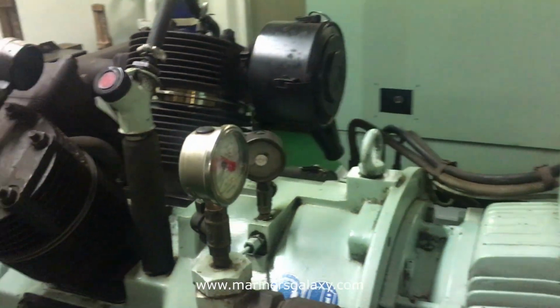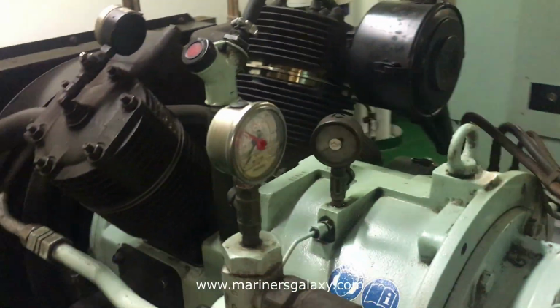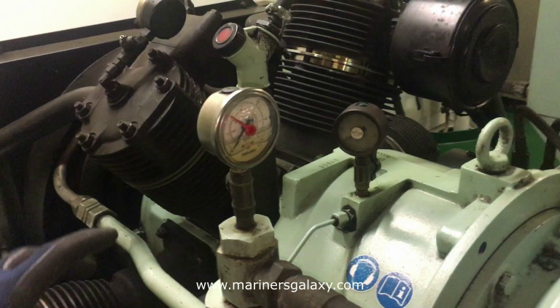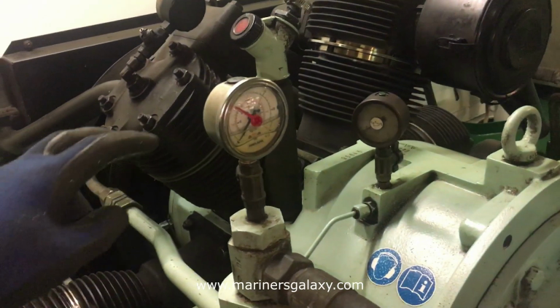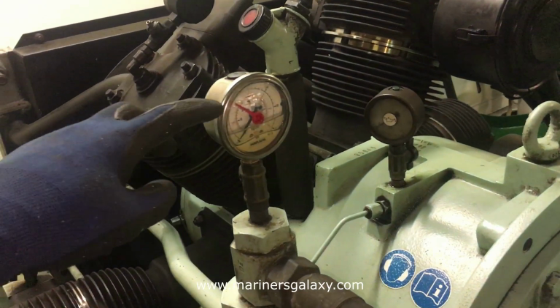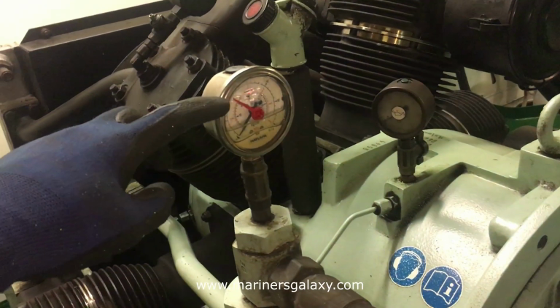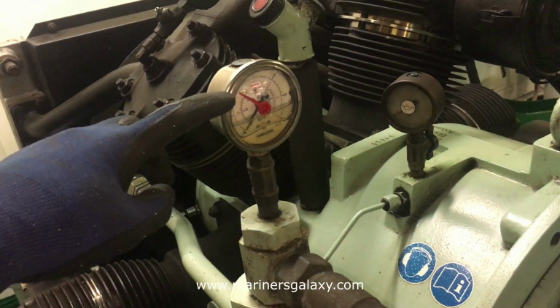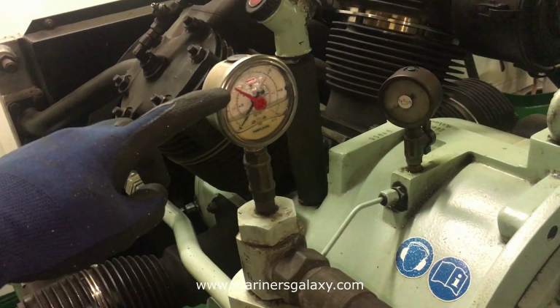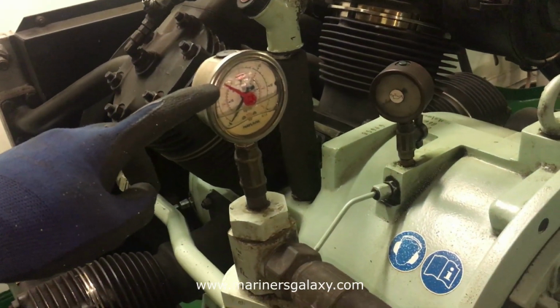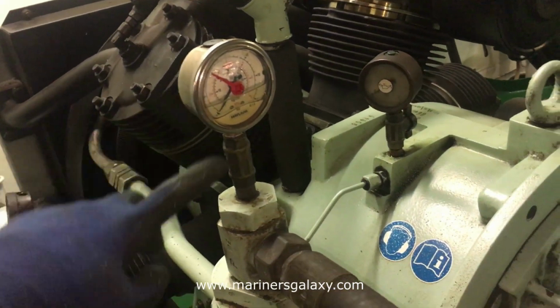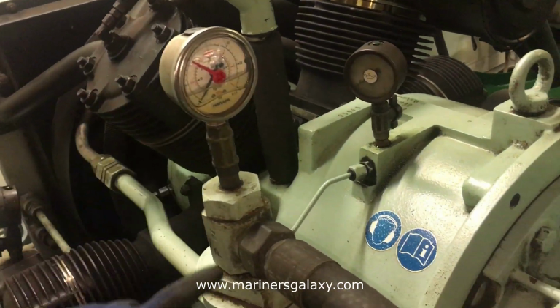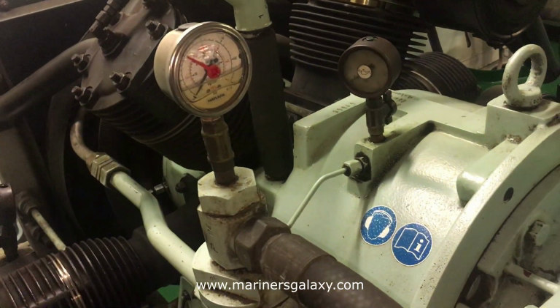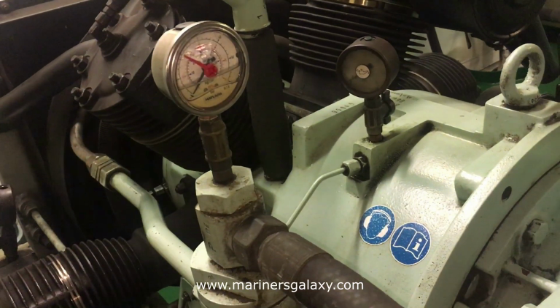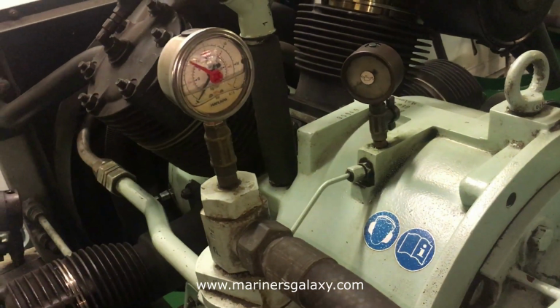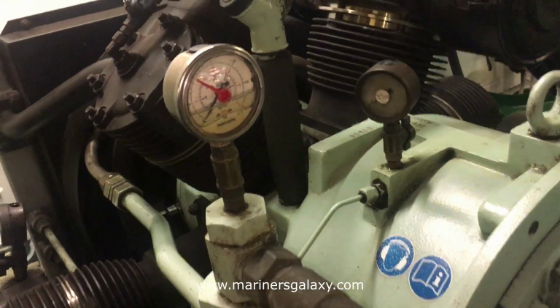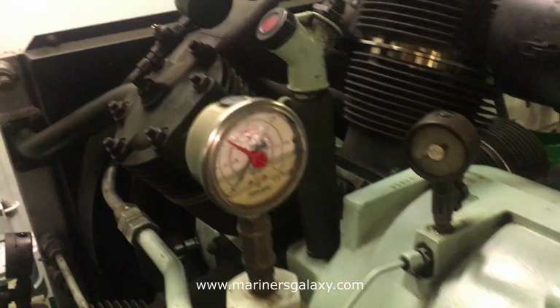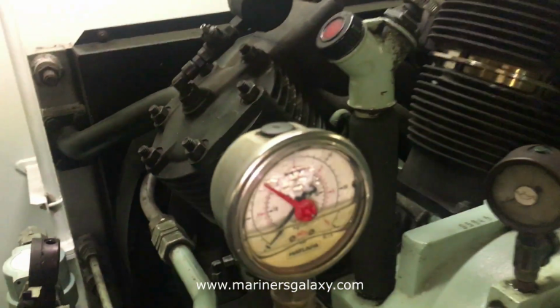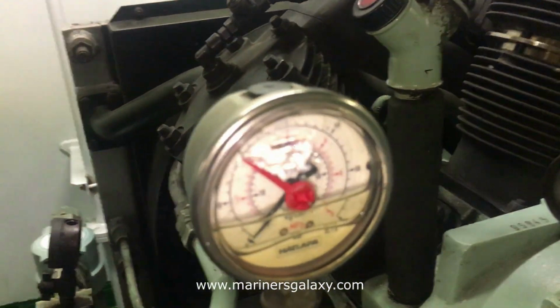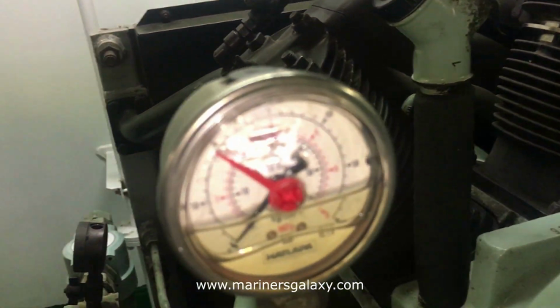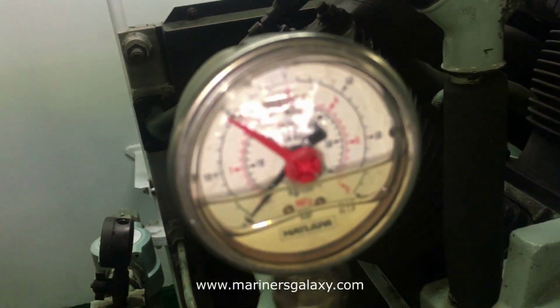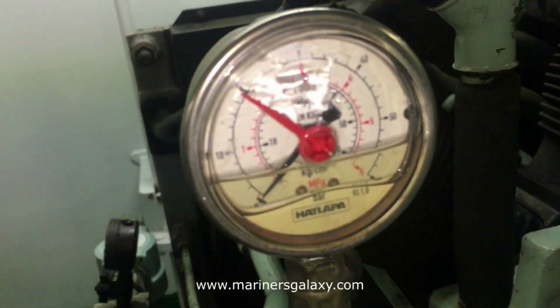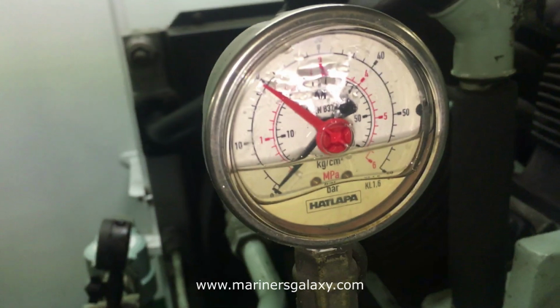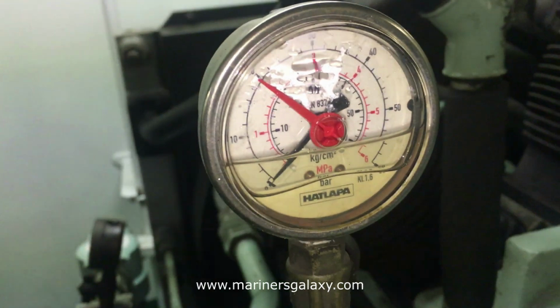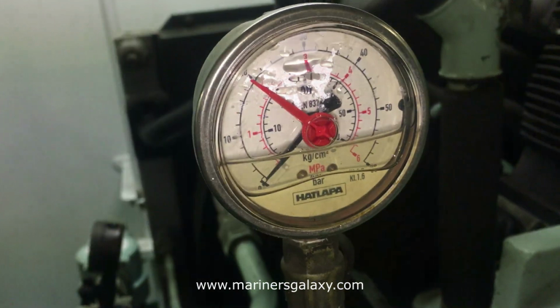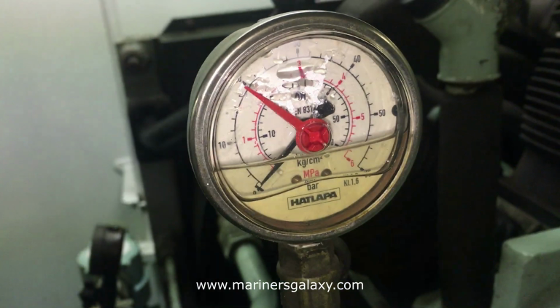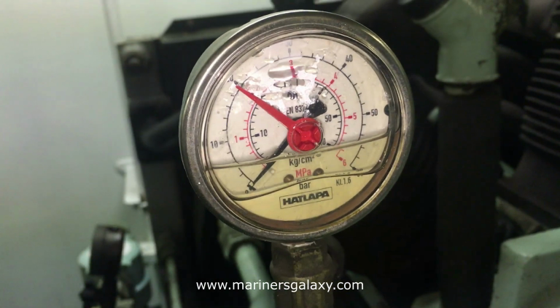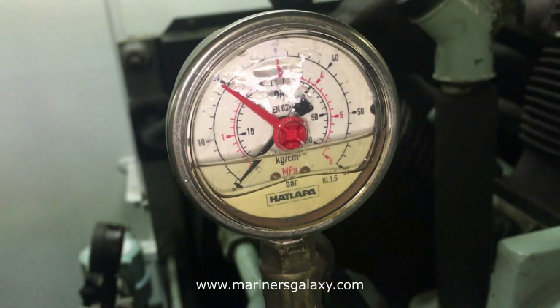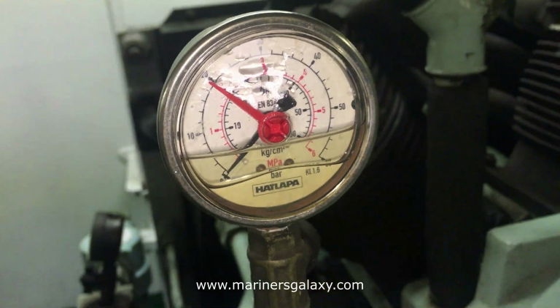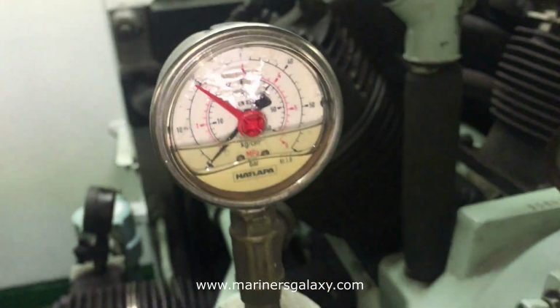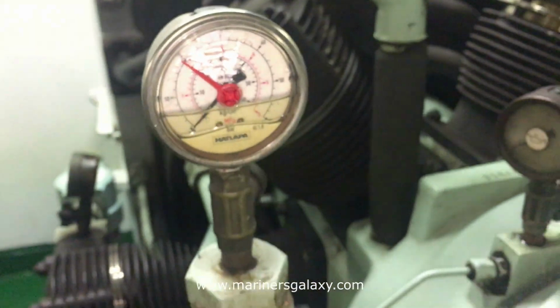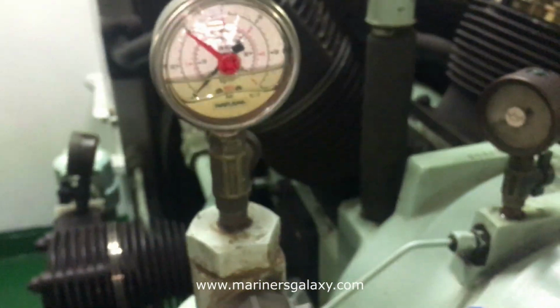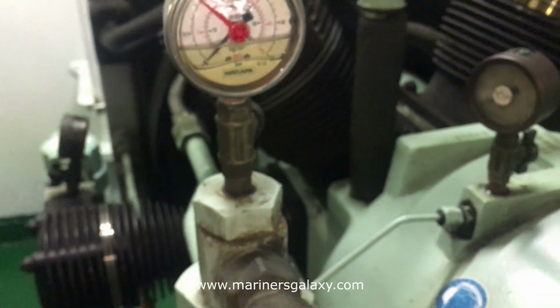This is the final pressure gauge. The pressure gauges are of superior quality because the compressor is operating at a higher pressure.